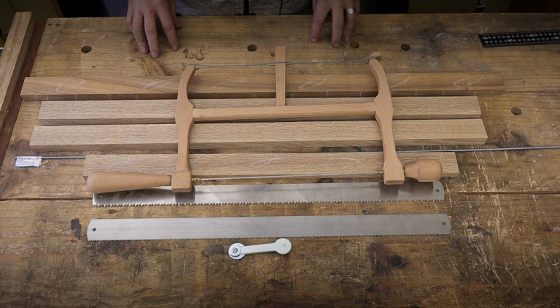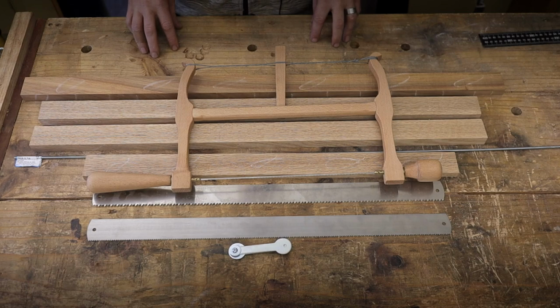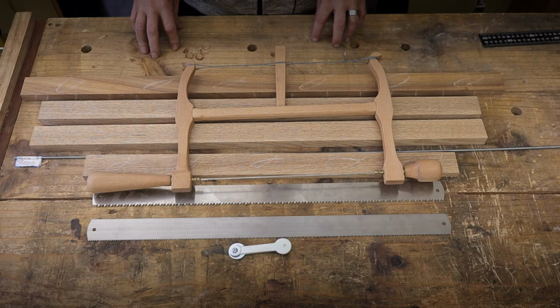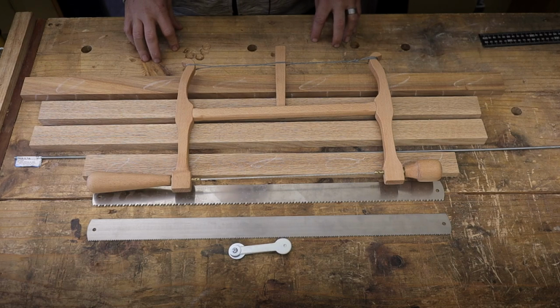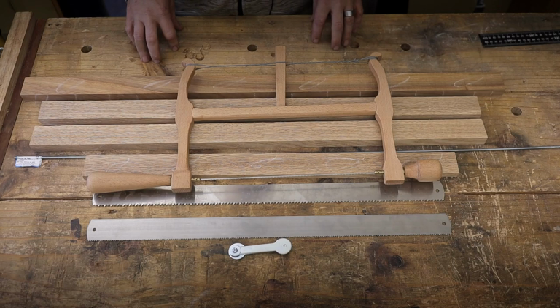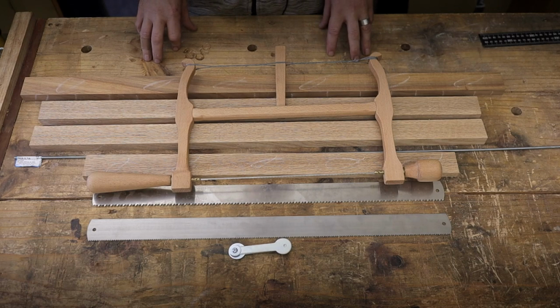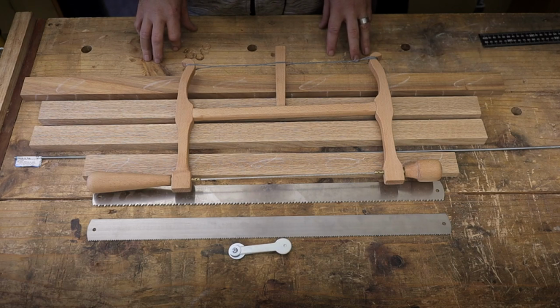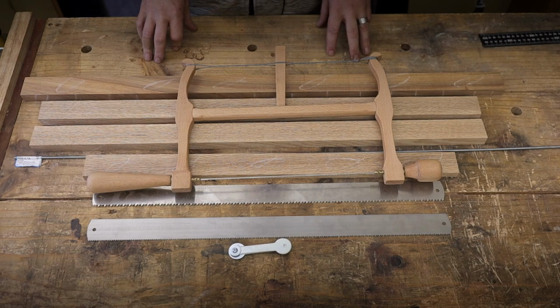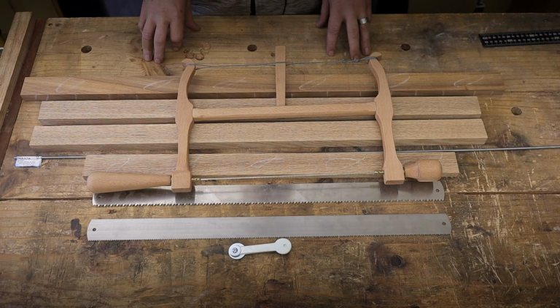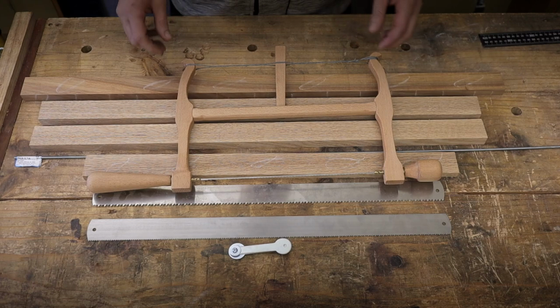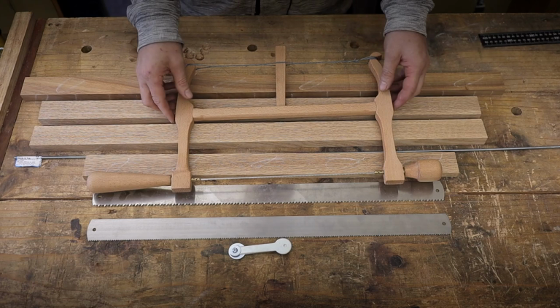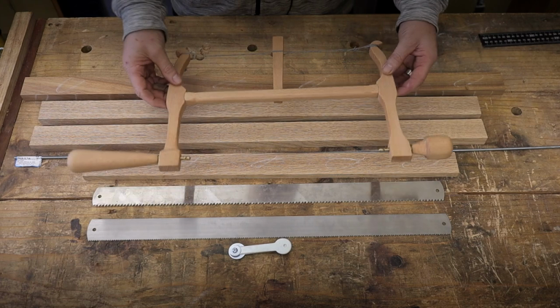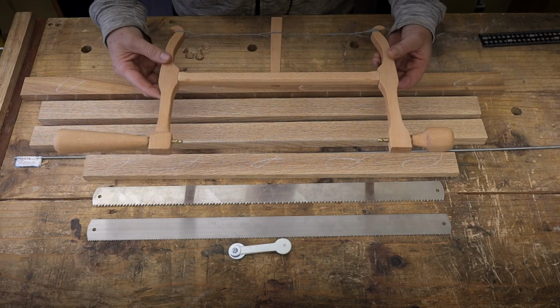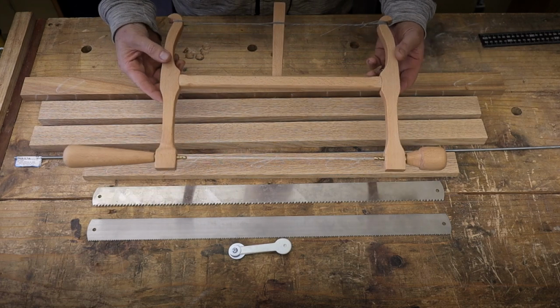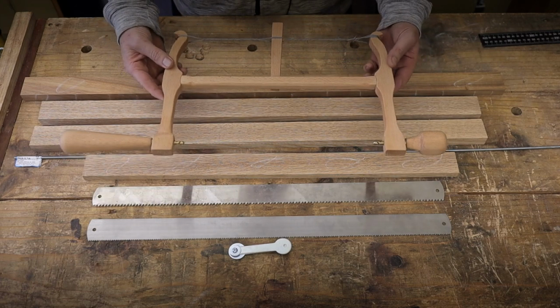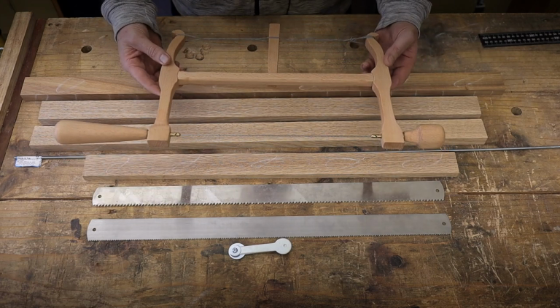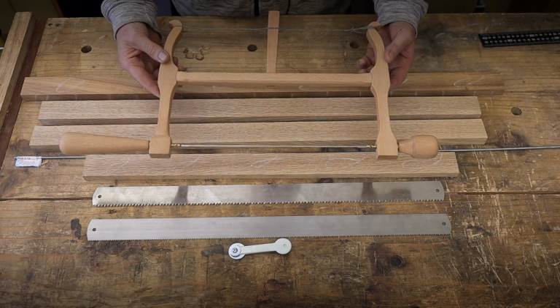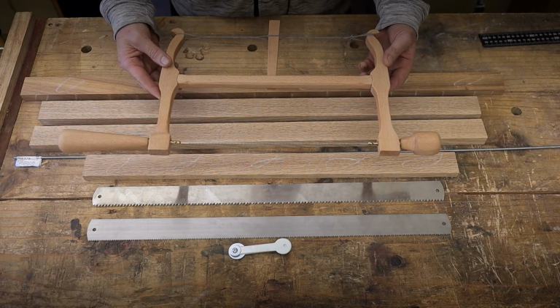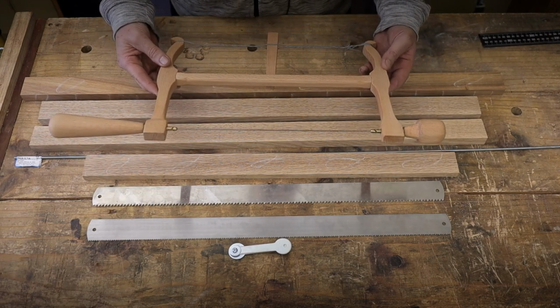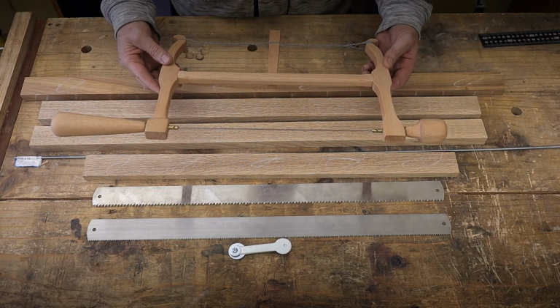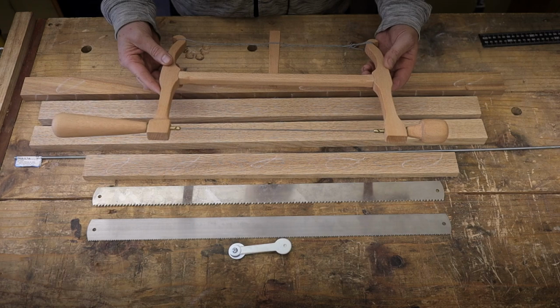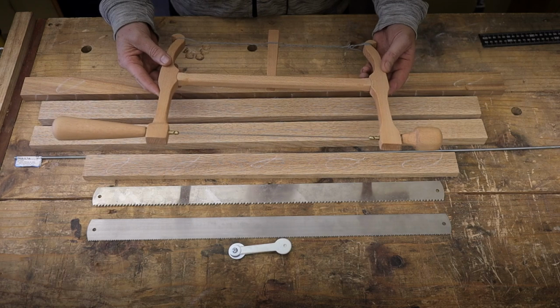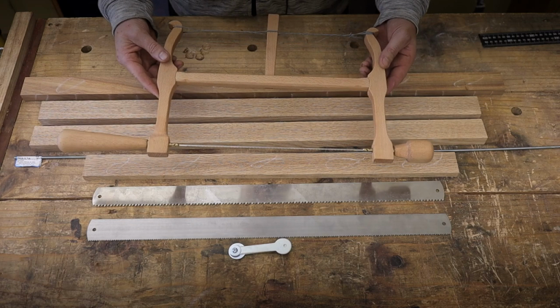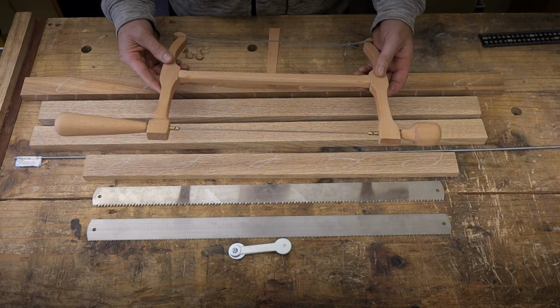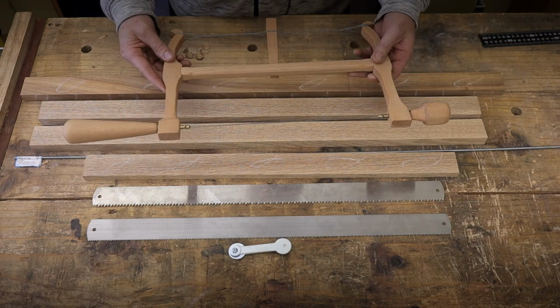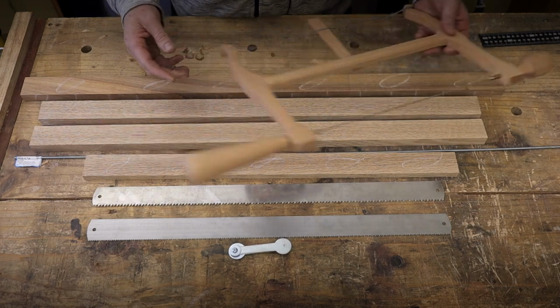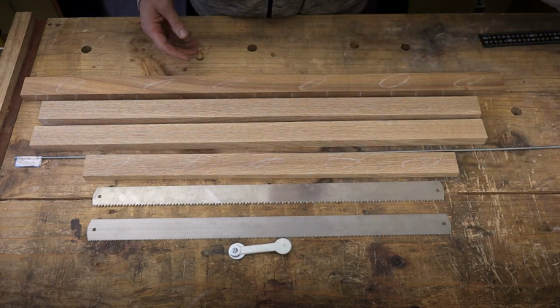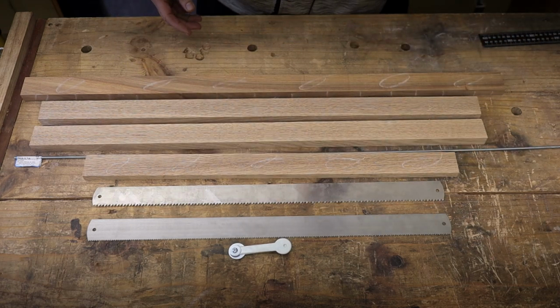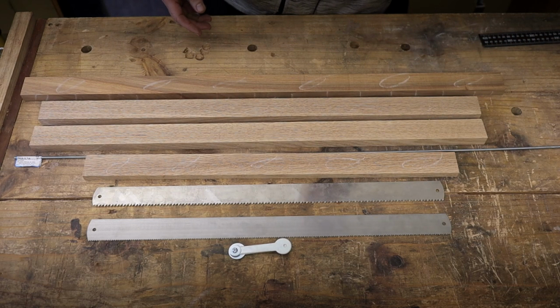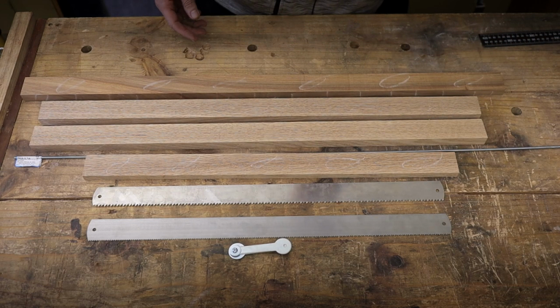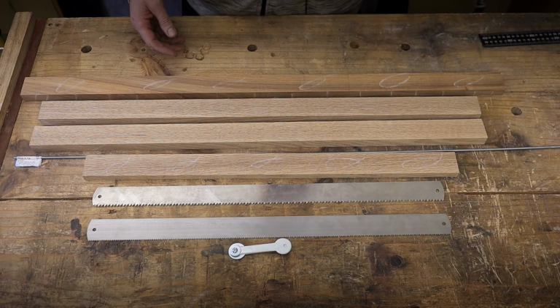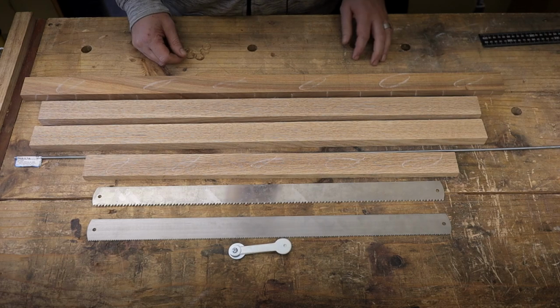Hello everybody, welcome back to the channel. I hope you're having a lovely day. After completing this coping saw from the last project, I think the bug bit me and I decided I wanted to make some more frame saws.